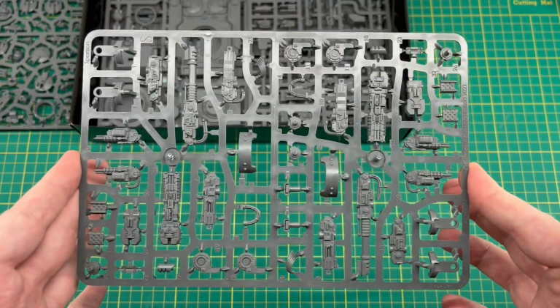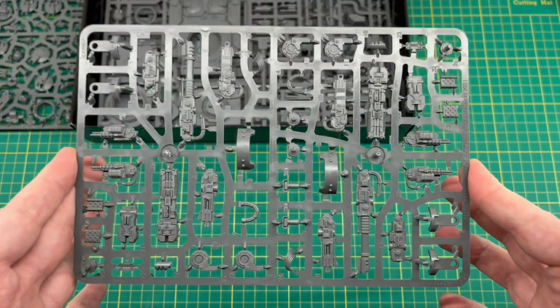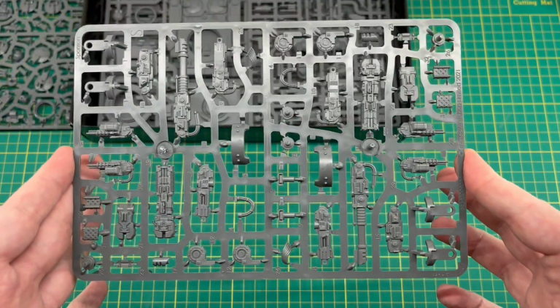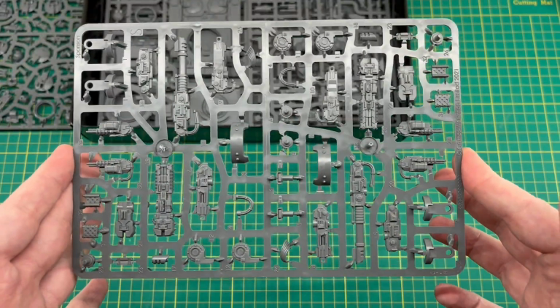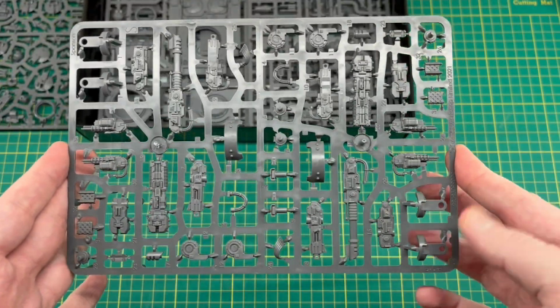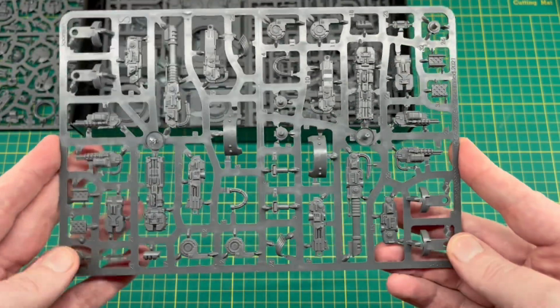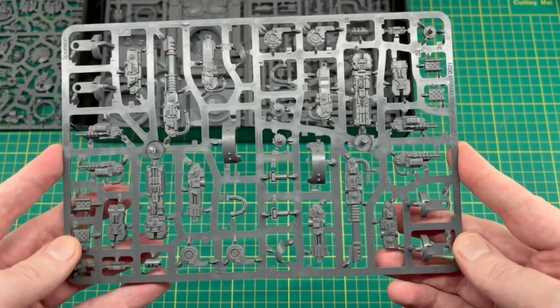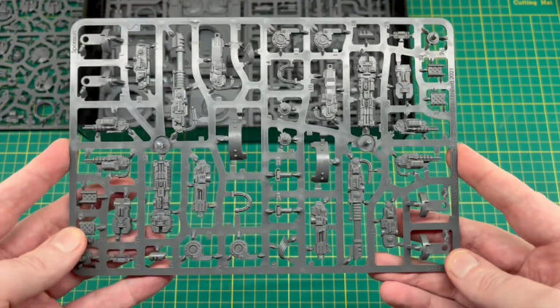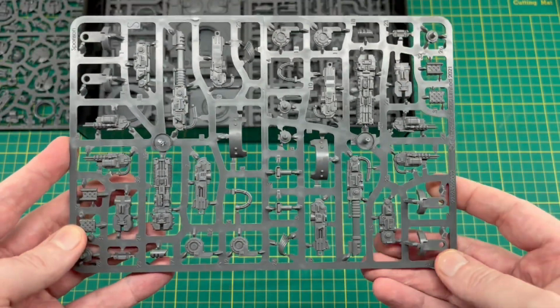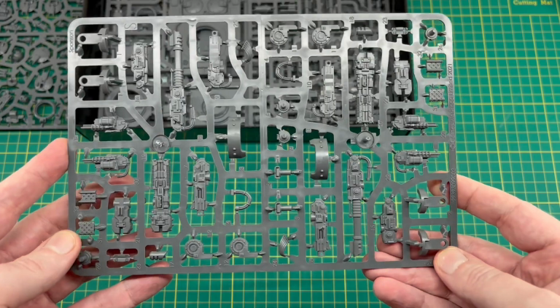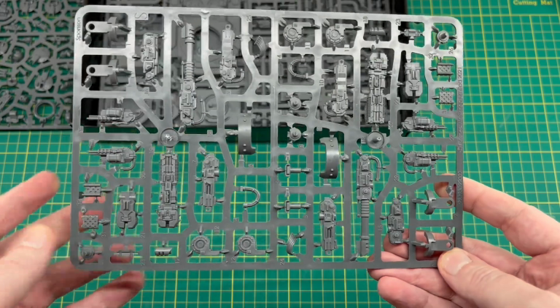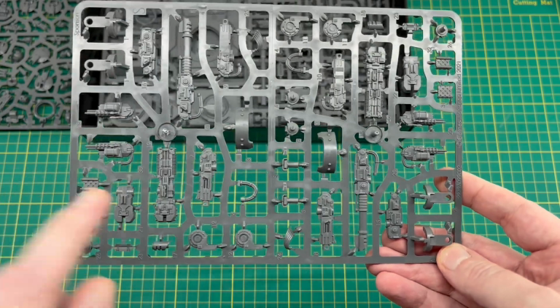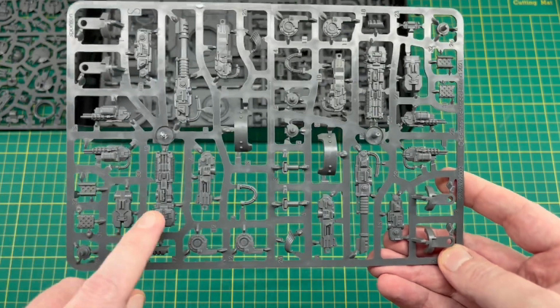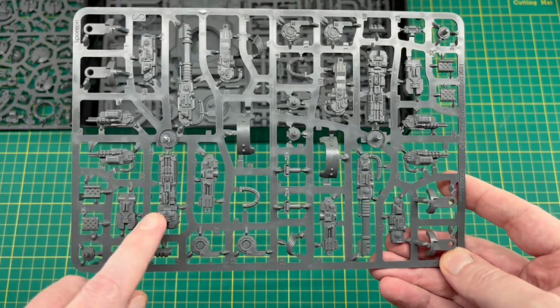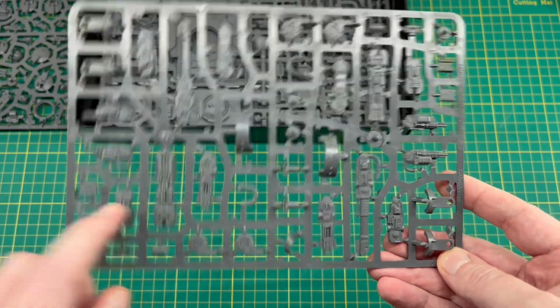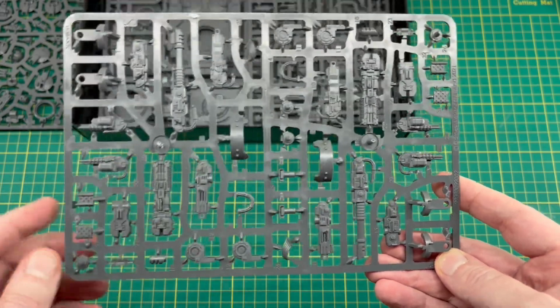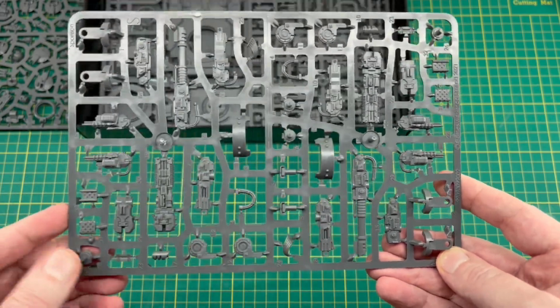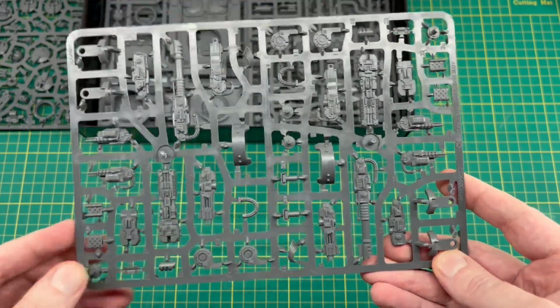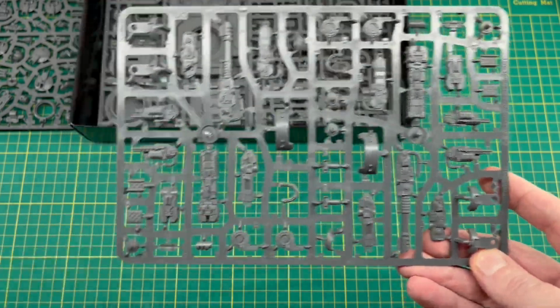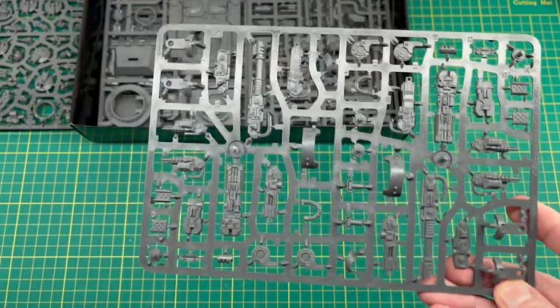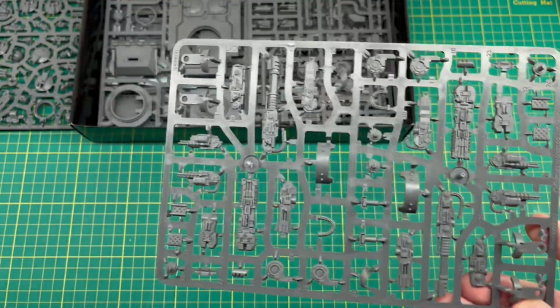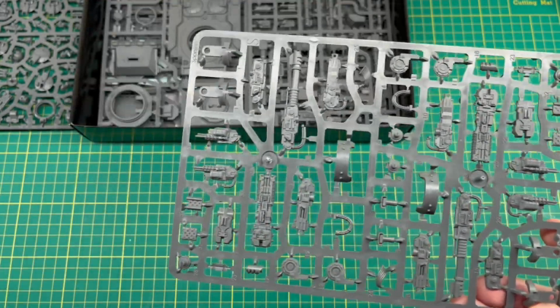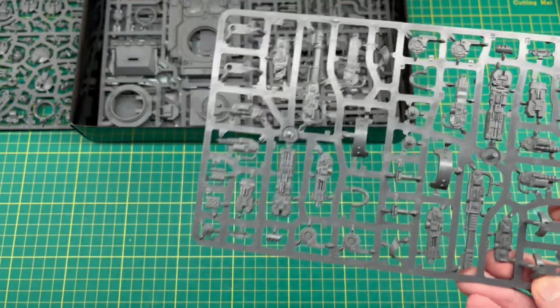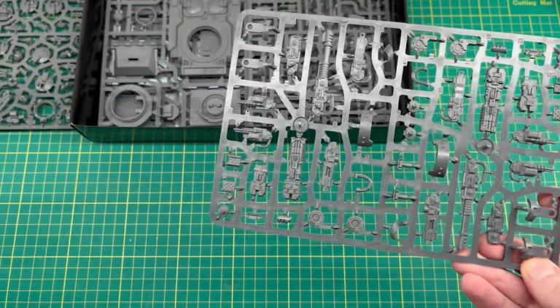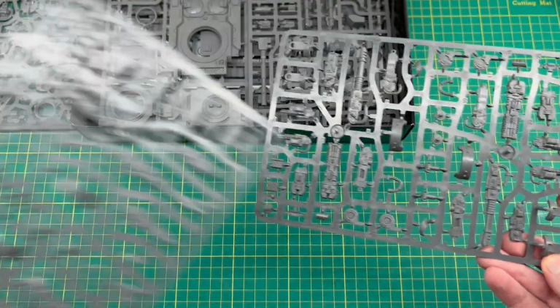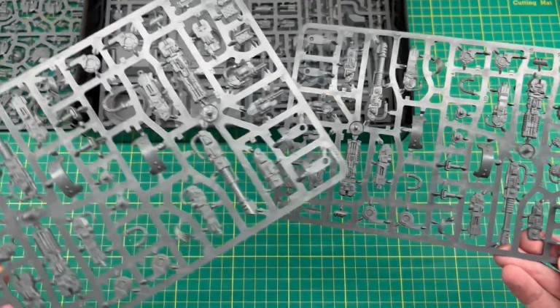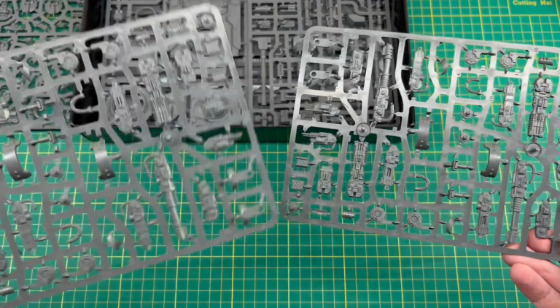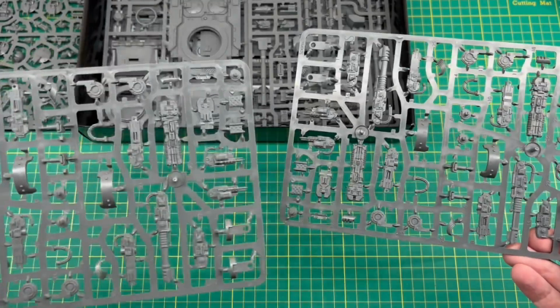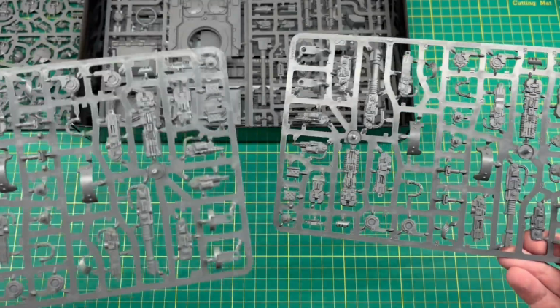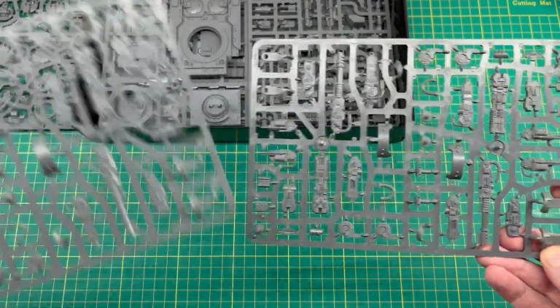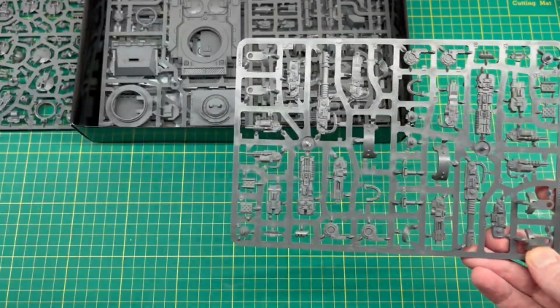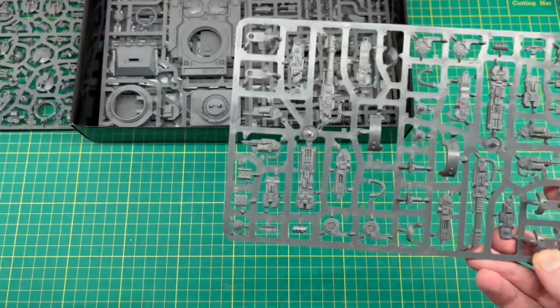The next sprue is the sponson sprue — this is not new to this kit. We've seen this sprue already; it came with the Kratos and also with the Sakar an. I've got my sprue from the Sakar an here and it's identical — it's the same sprue.